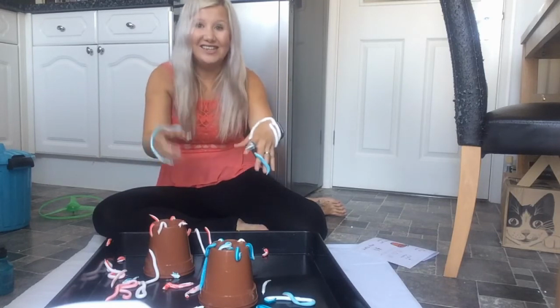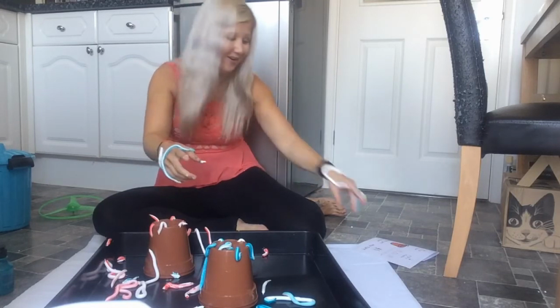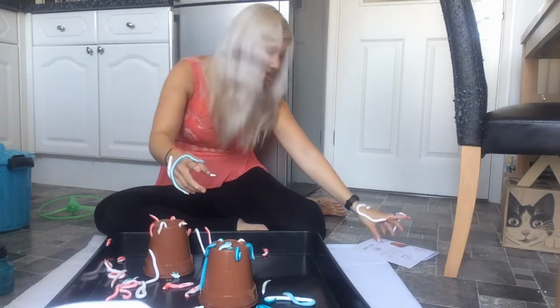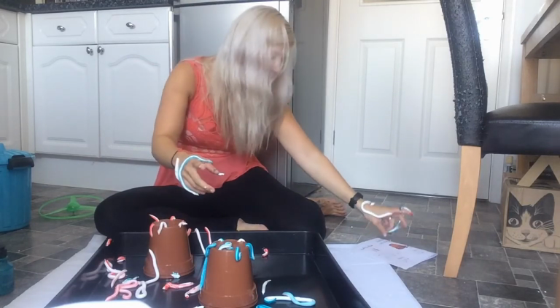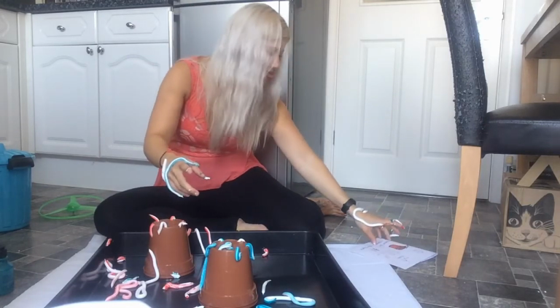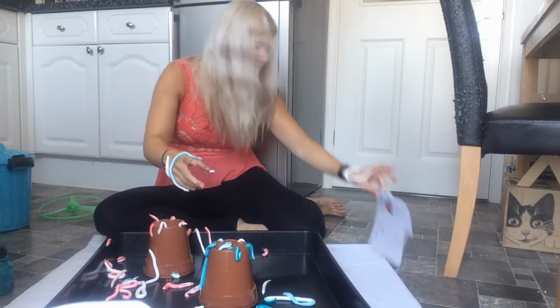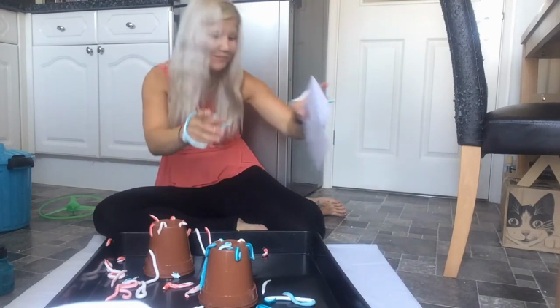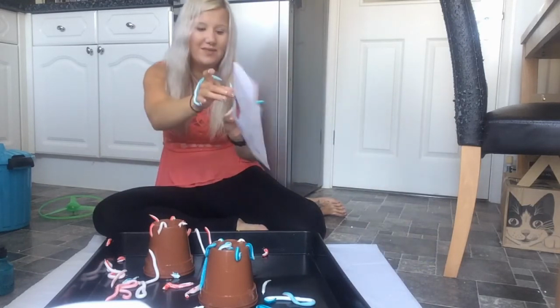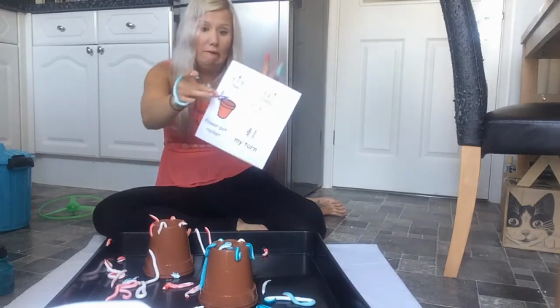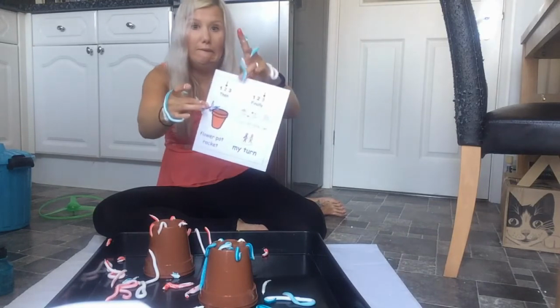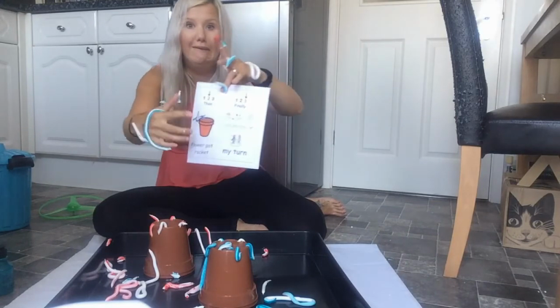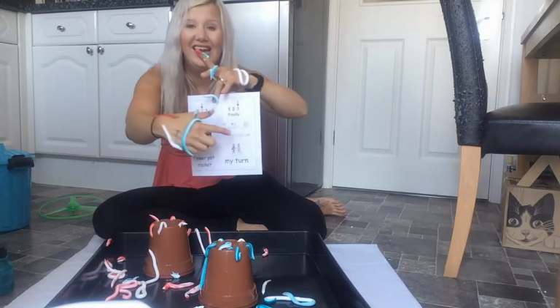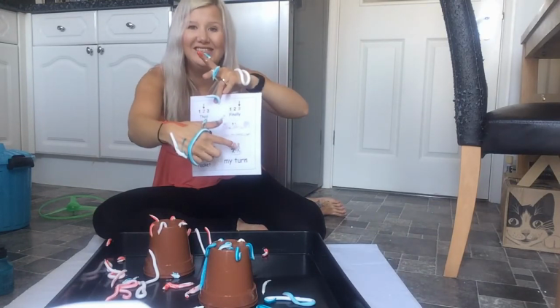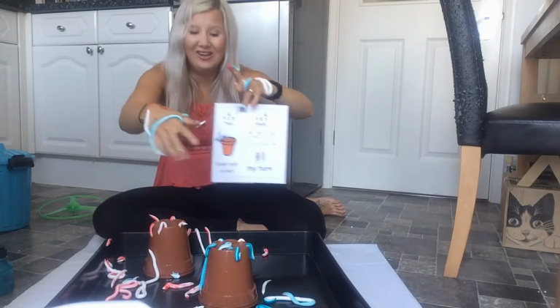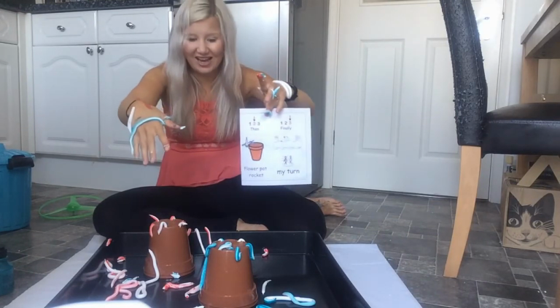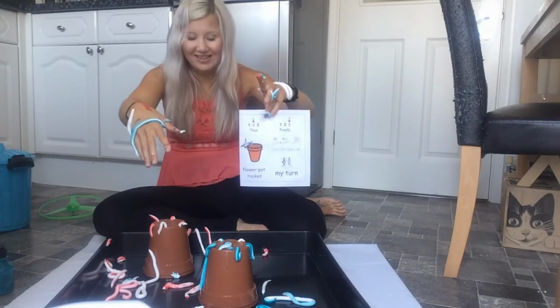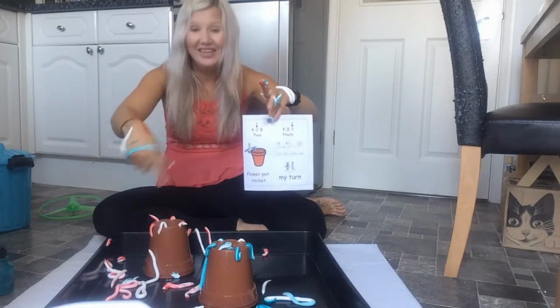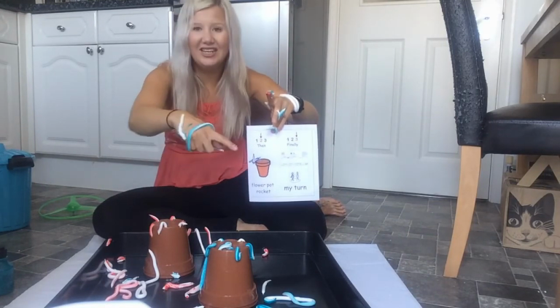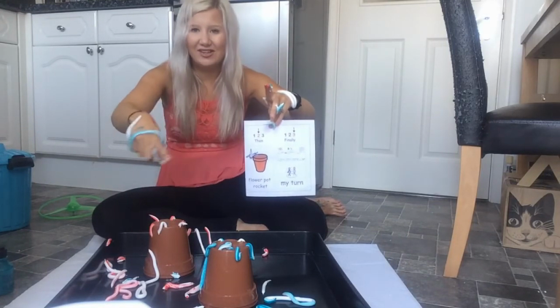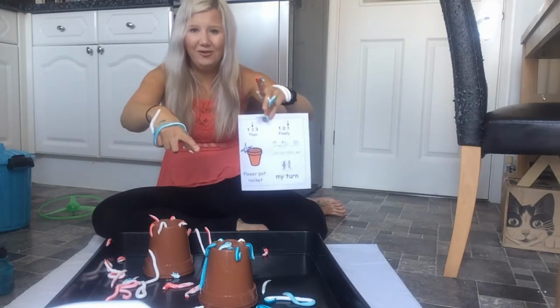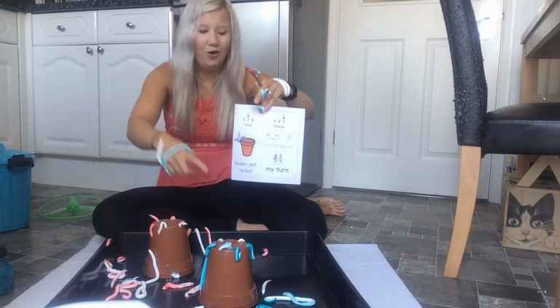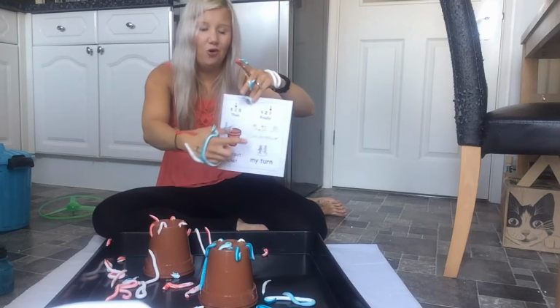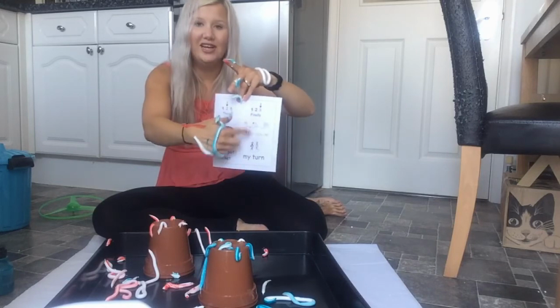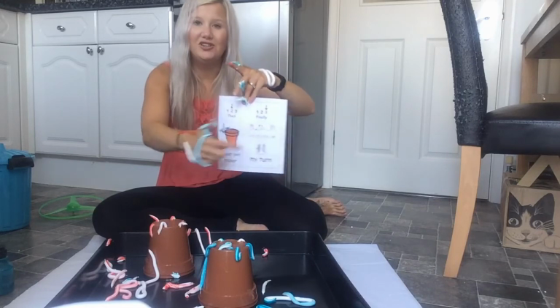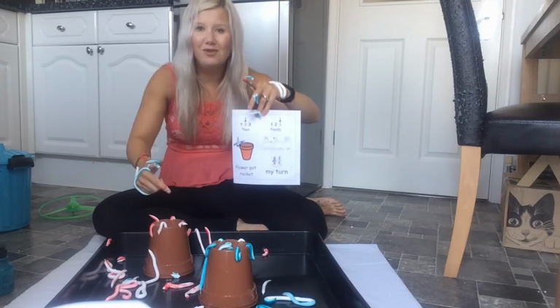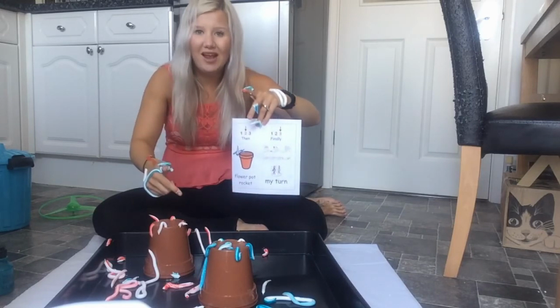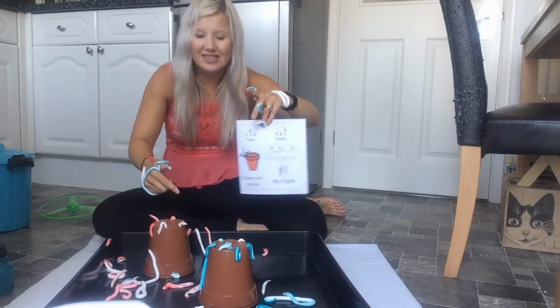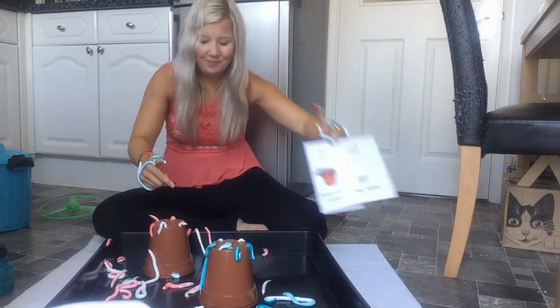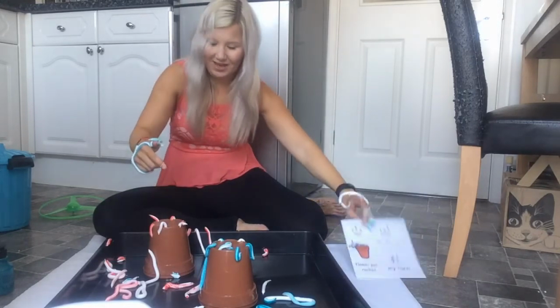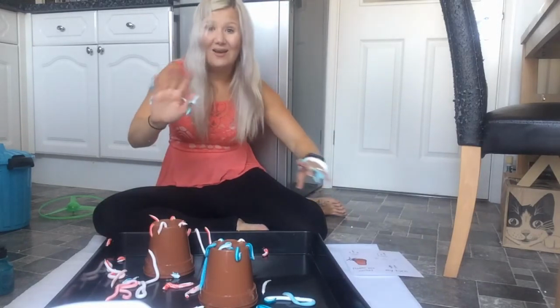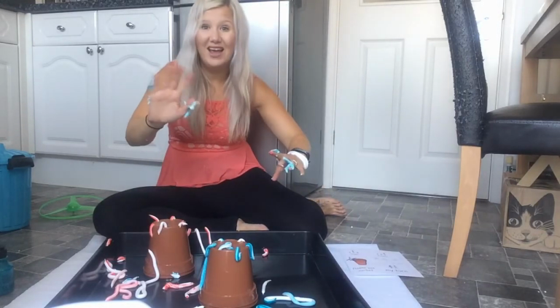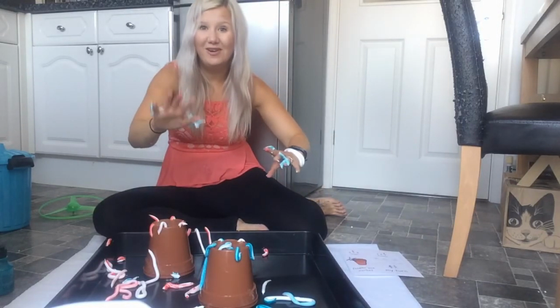Now, it's your turn. Can you have a go? Or can you choose something from your home learning grid? Bye everybody! Bye everybody!